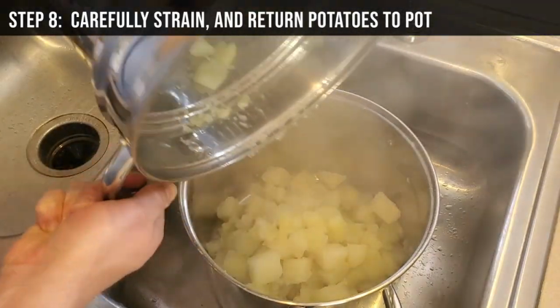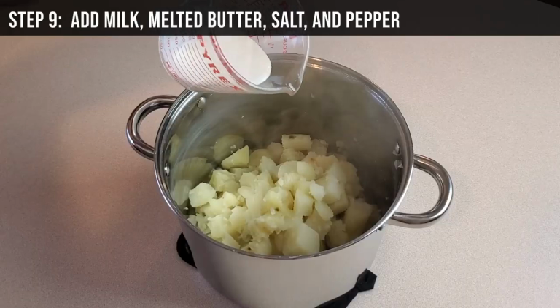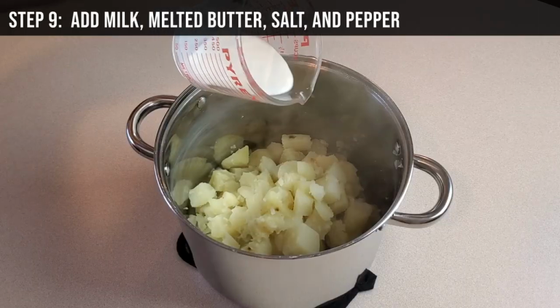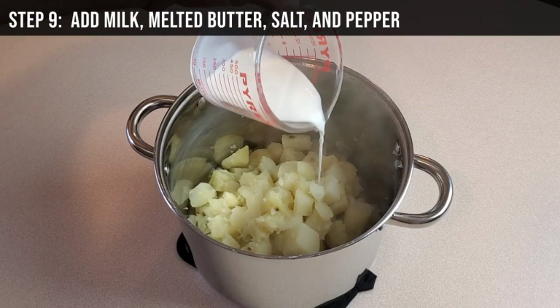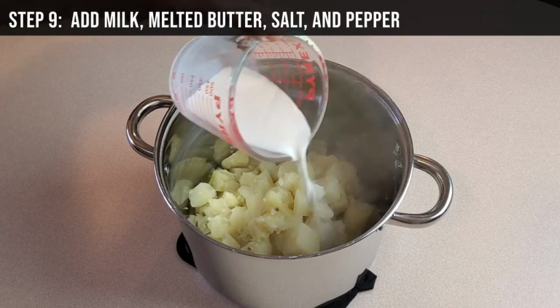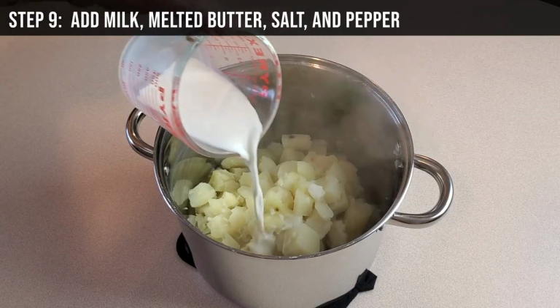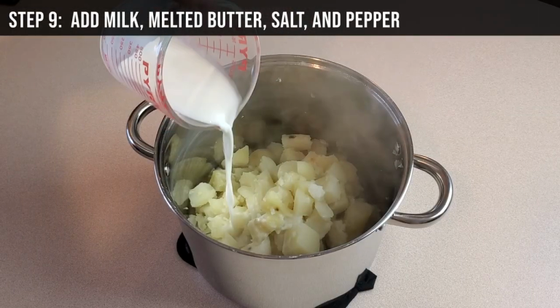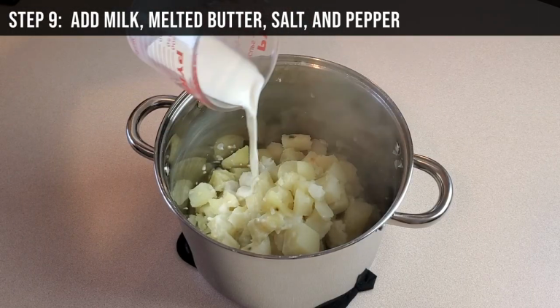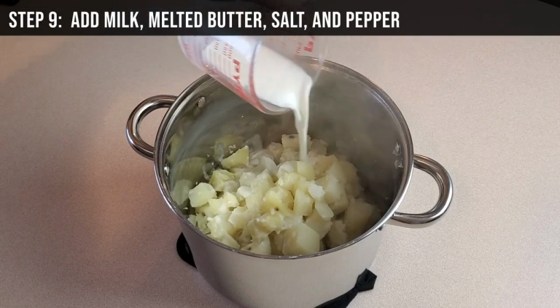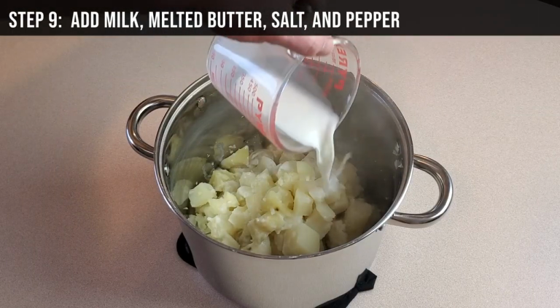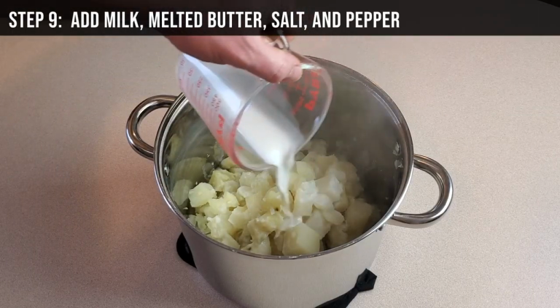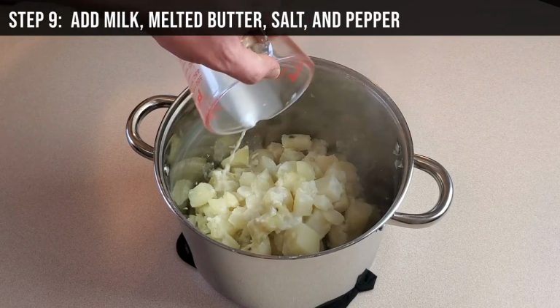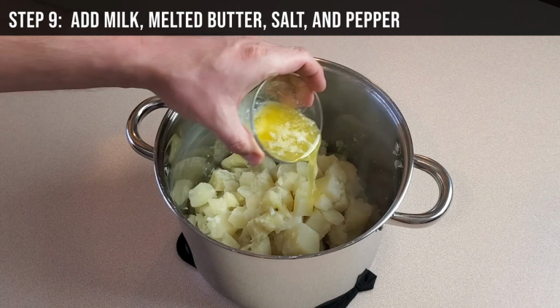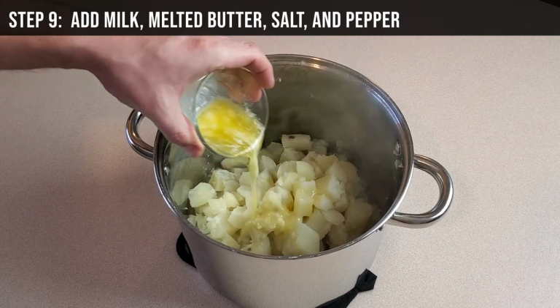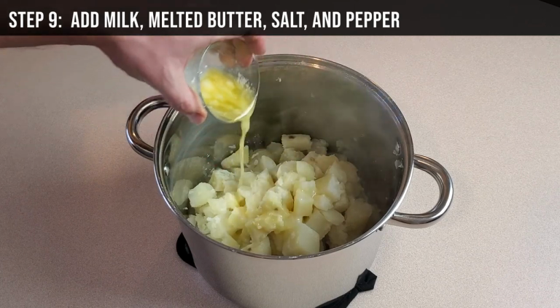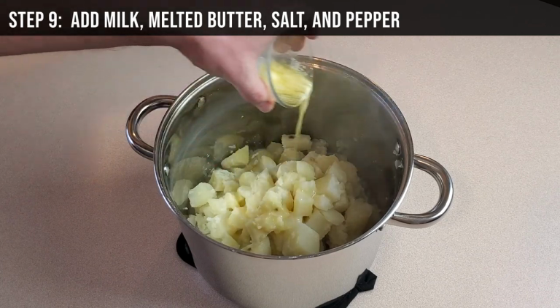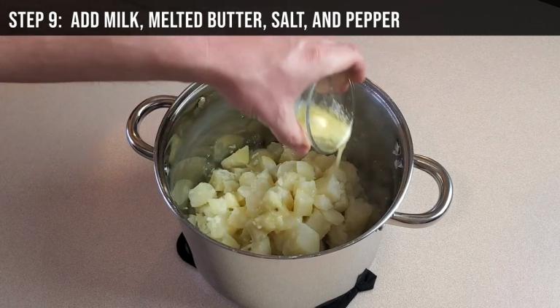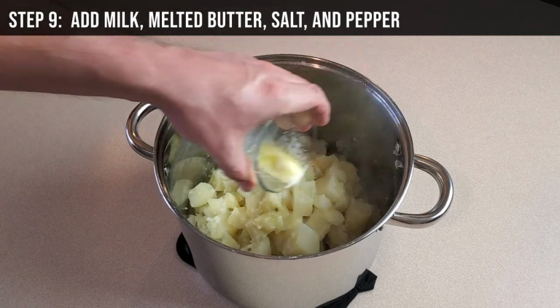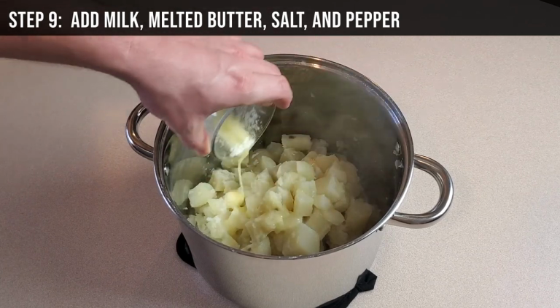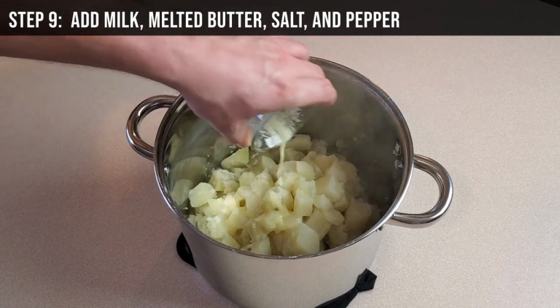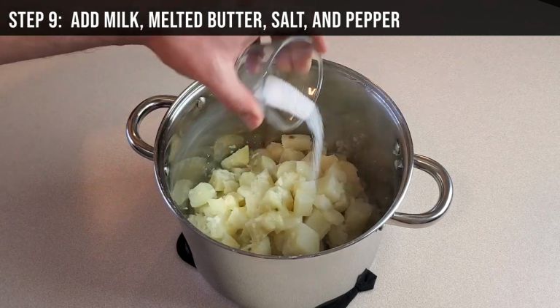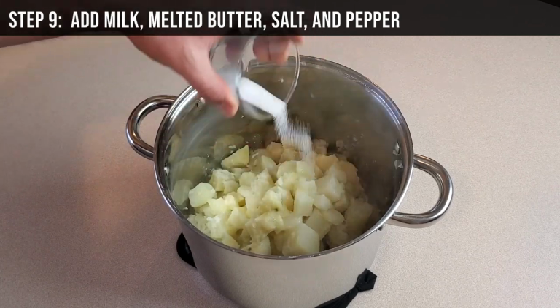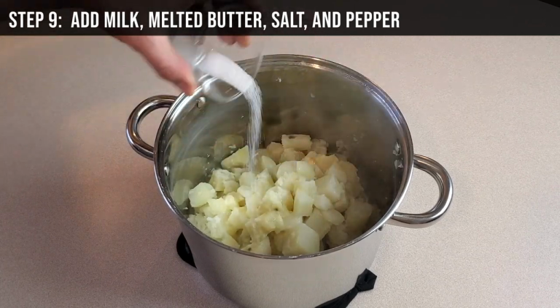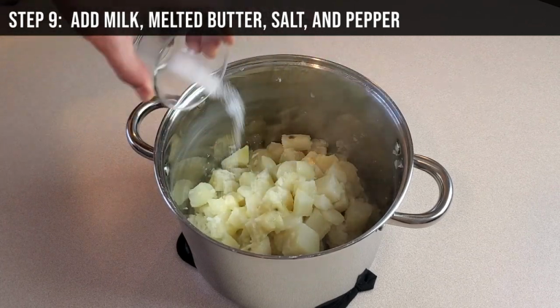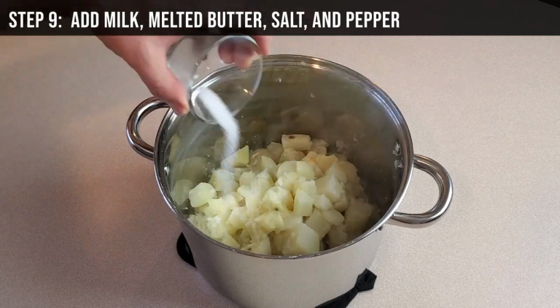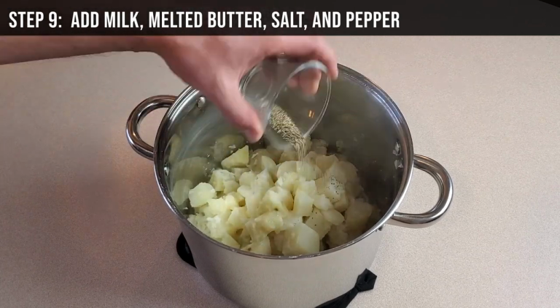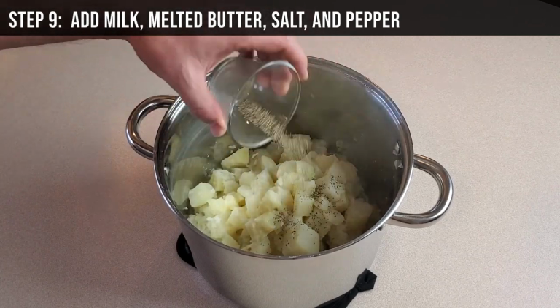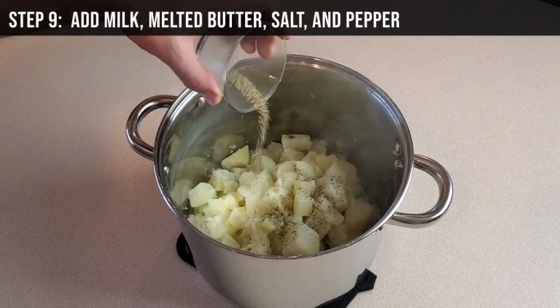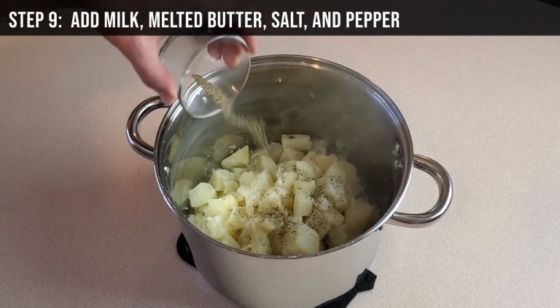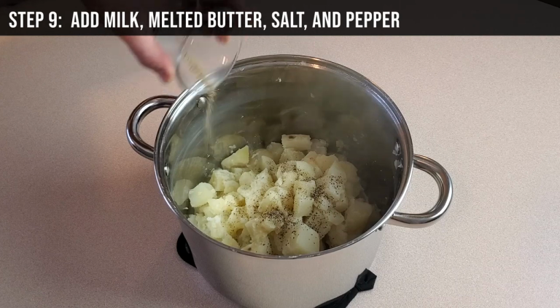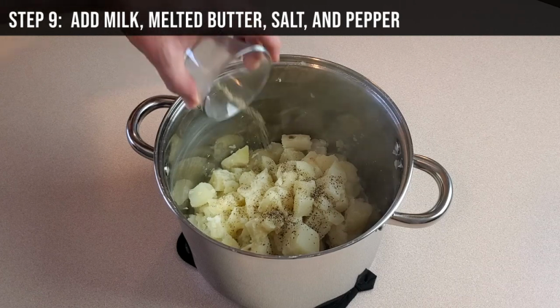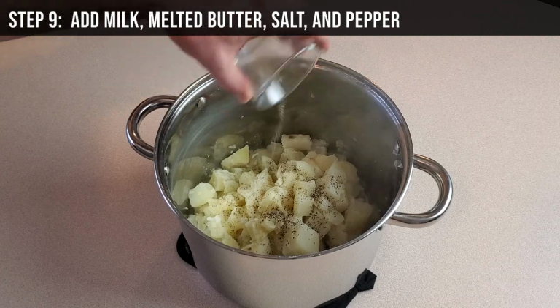Step 9: Add 1/2 cup whole milk, 1/4 cup melted butter, 1 teaspoon salt, and 1/2 teaspoon black pepper.